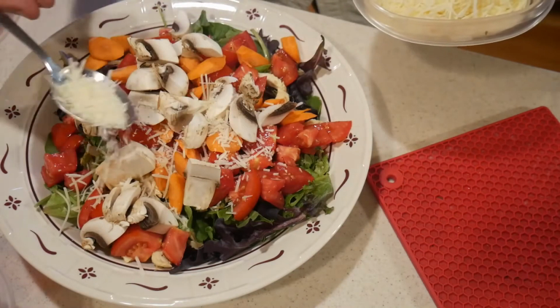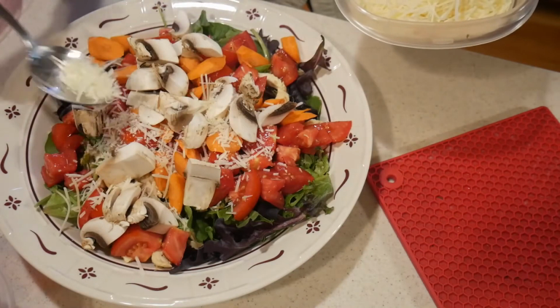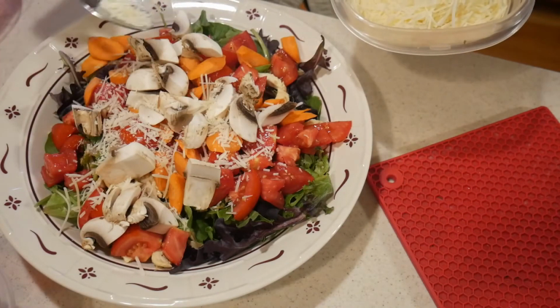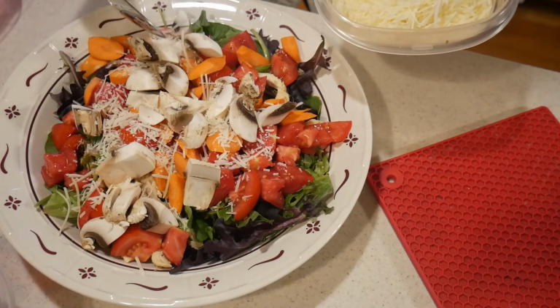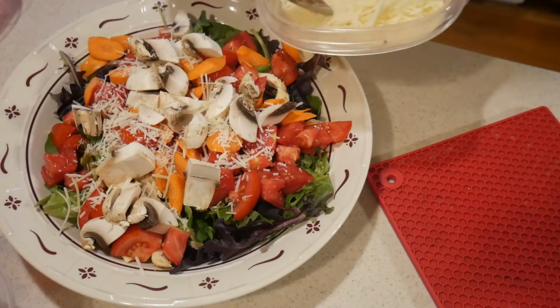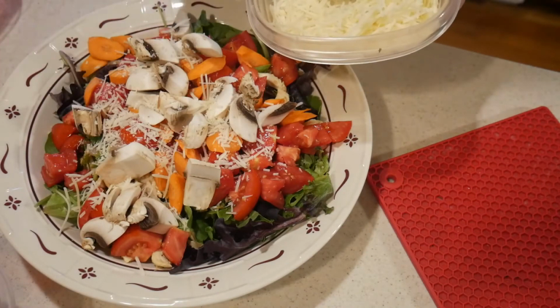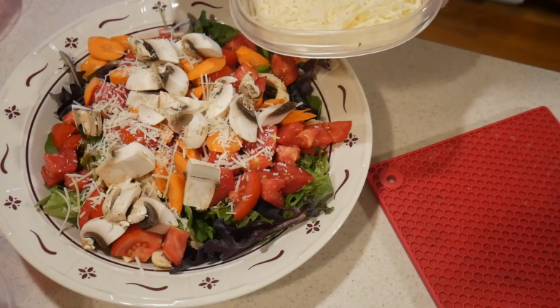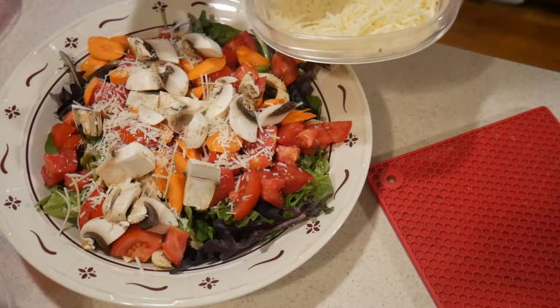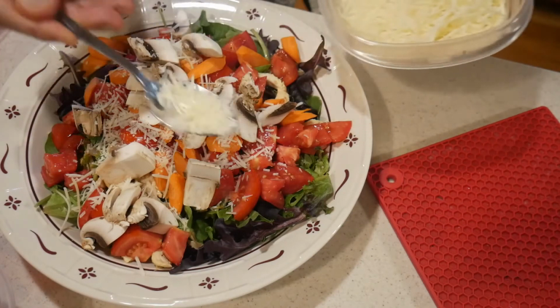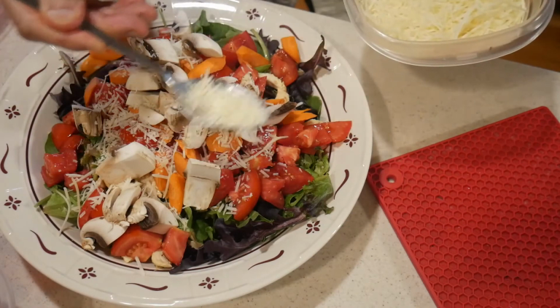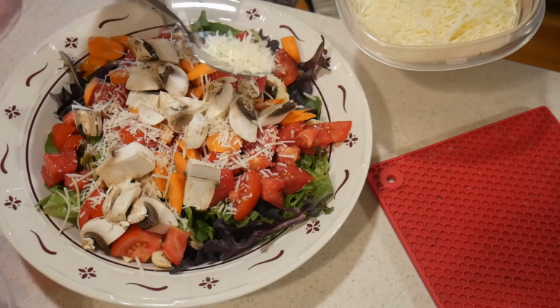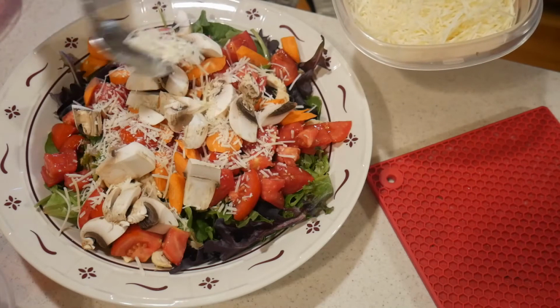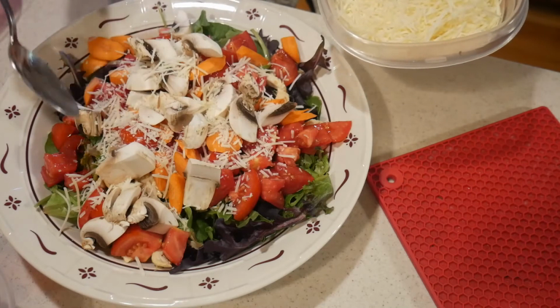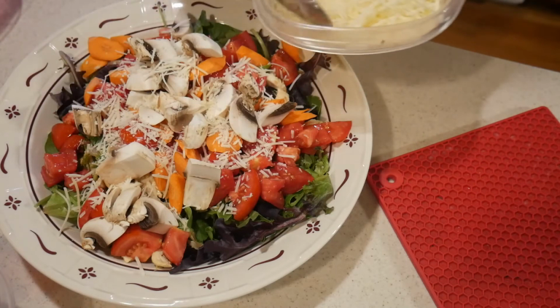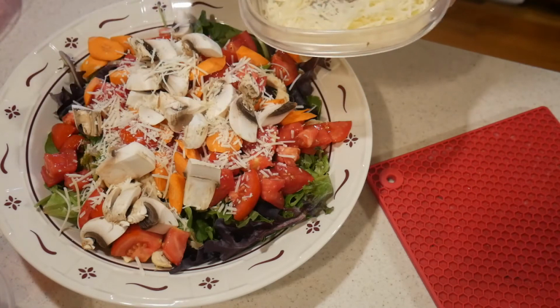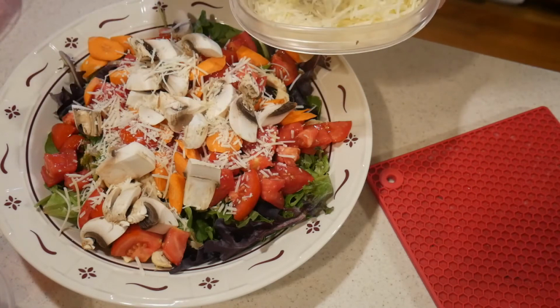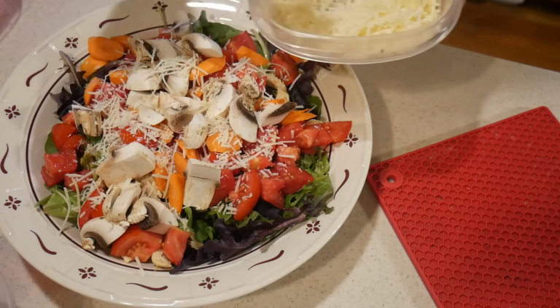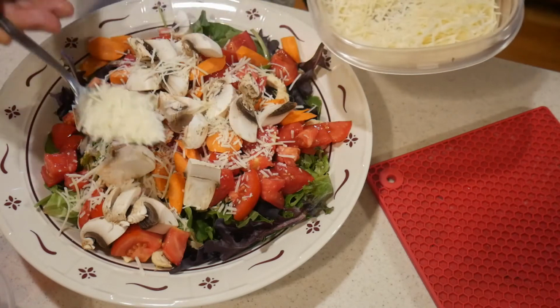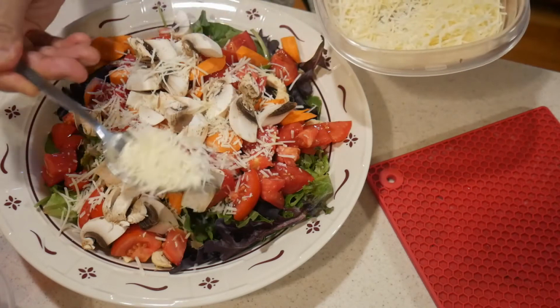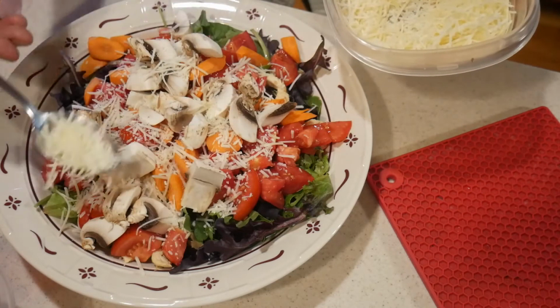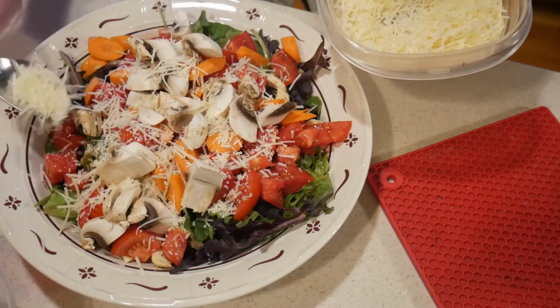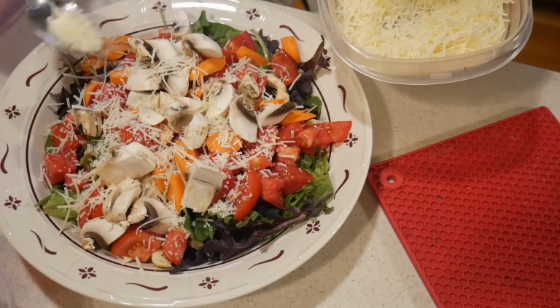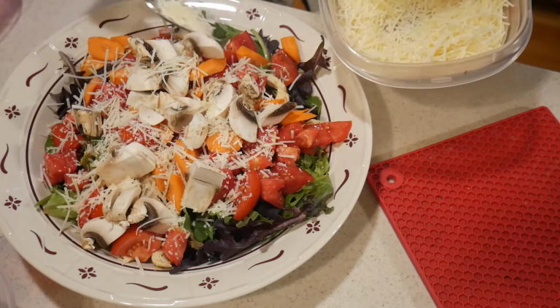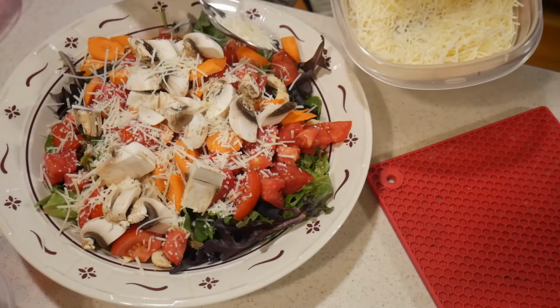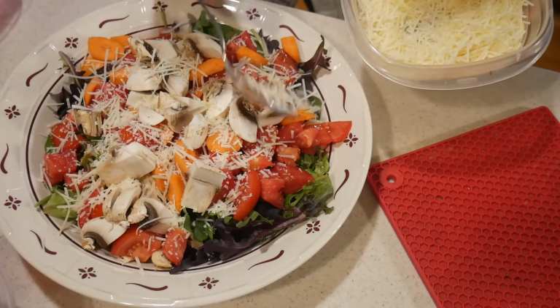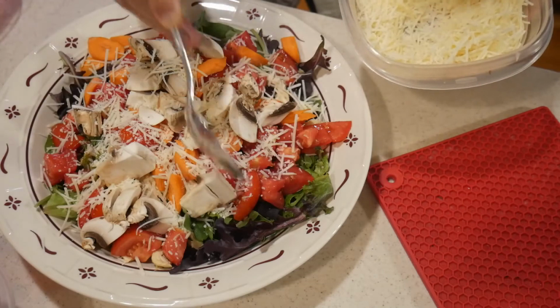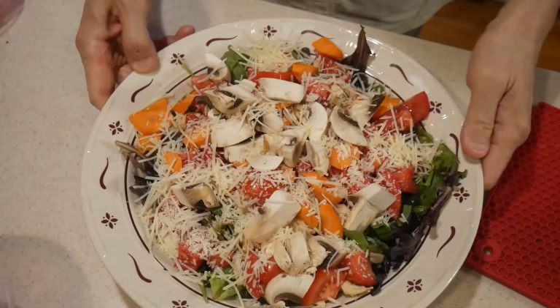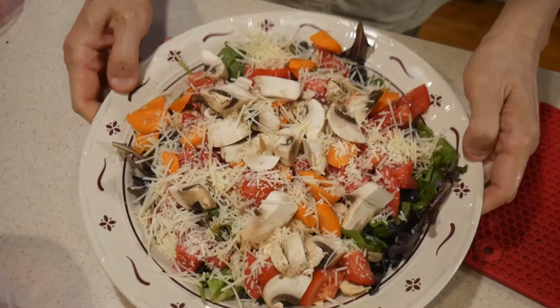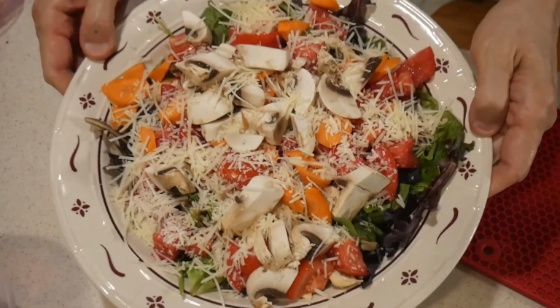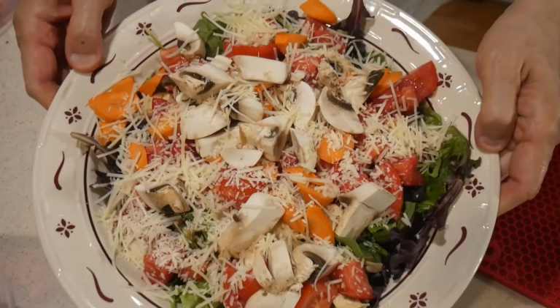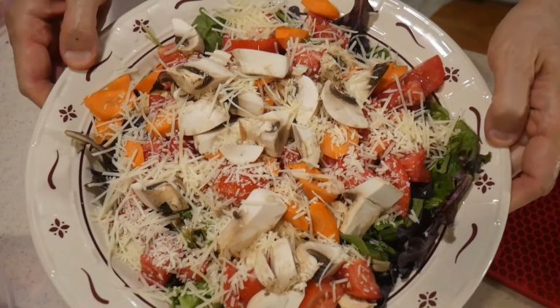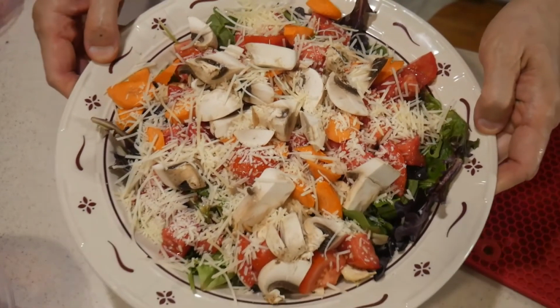I then found some mushrooms I had already chopped up in the refrigerator, so I add them to the salad as well. Since my wife loves cheese and I have some shaved parmesan, that goes on top of the salad. The salad is done, and my wife and I sat down for dinner and really enjoyed the salad with the stir-fried chicken mixed with the vegetables.